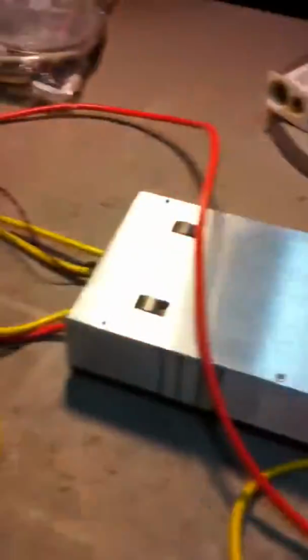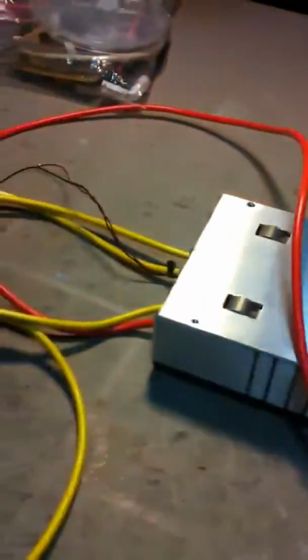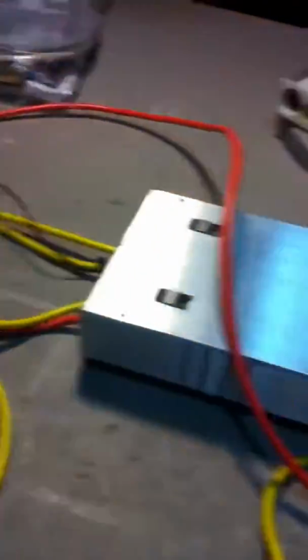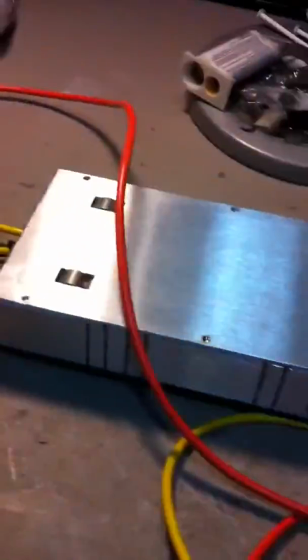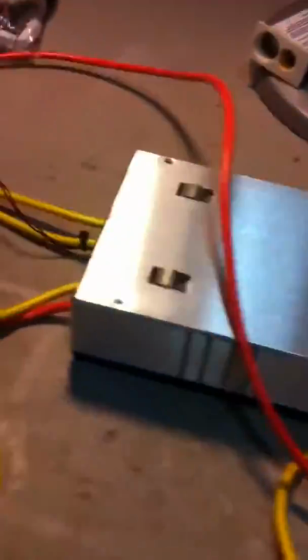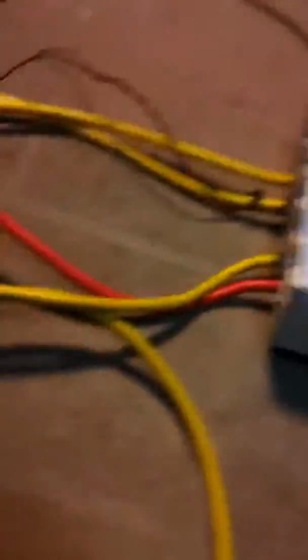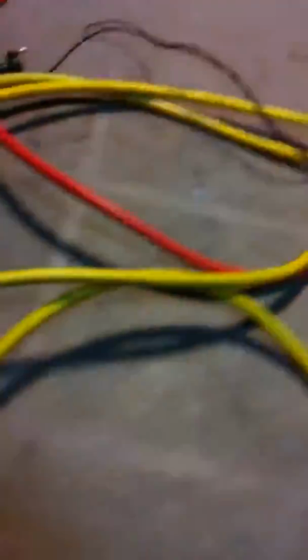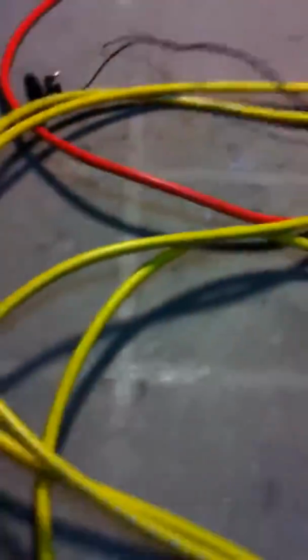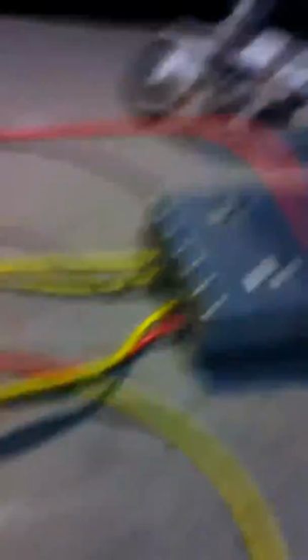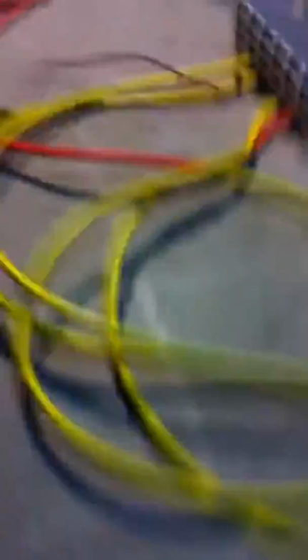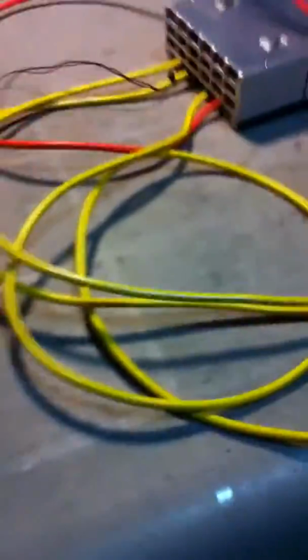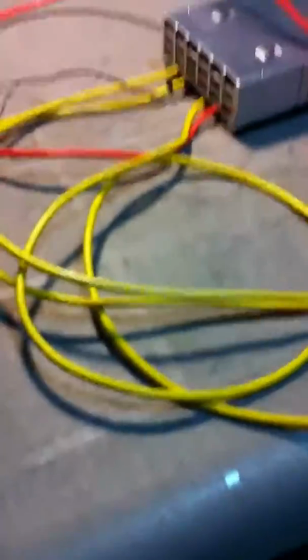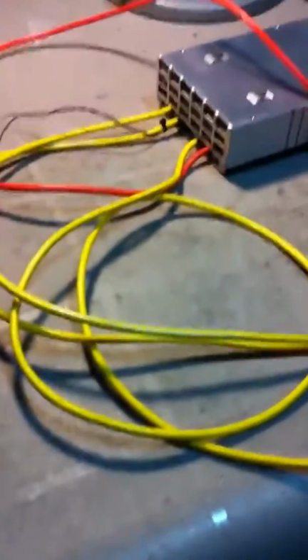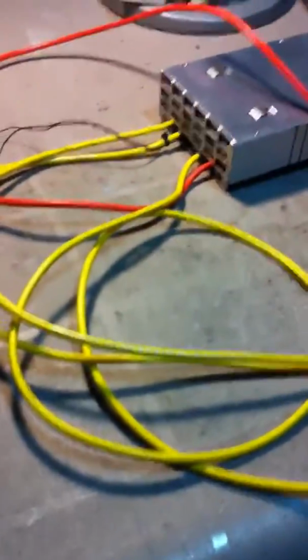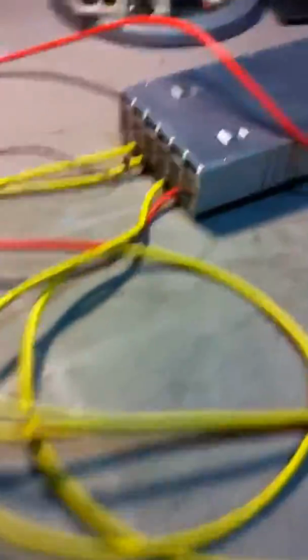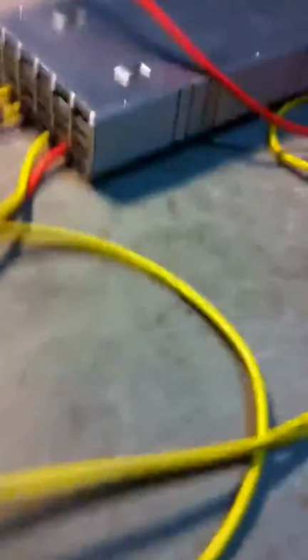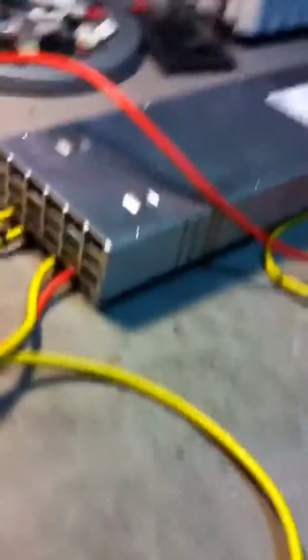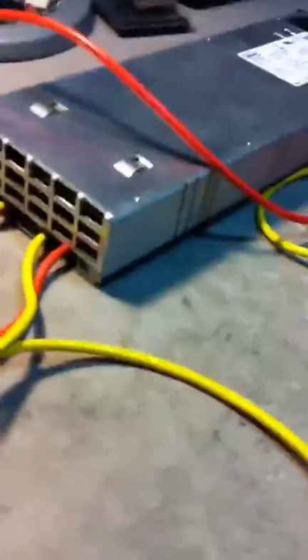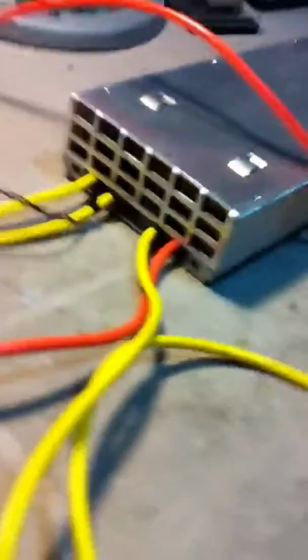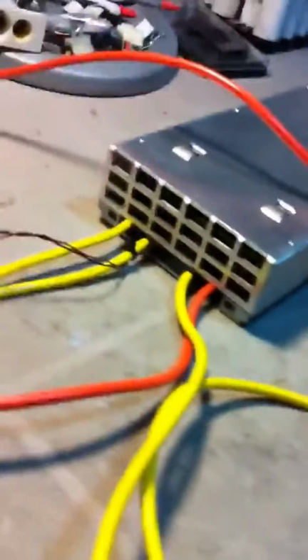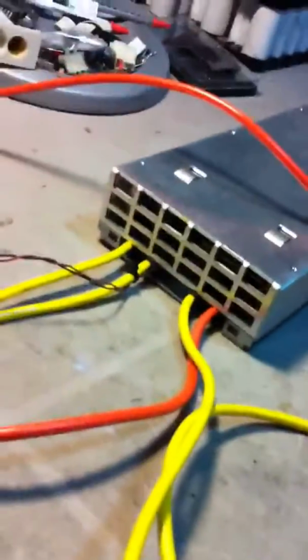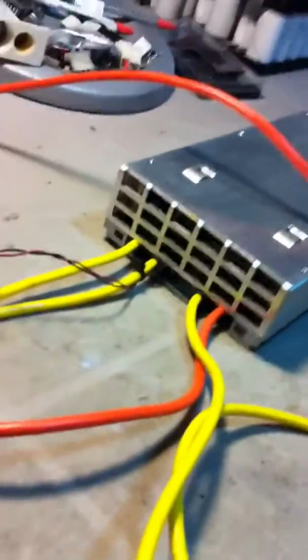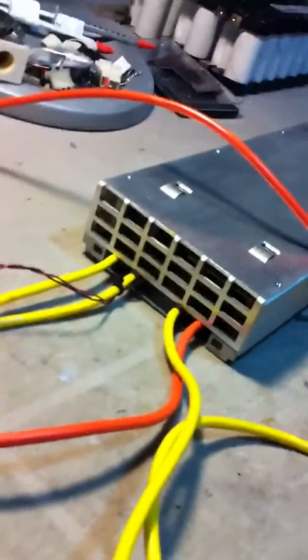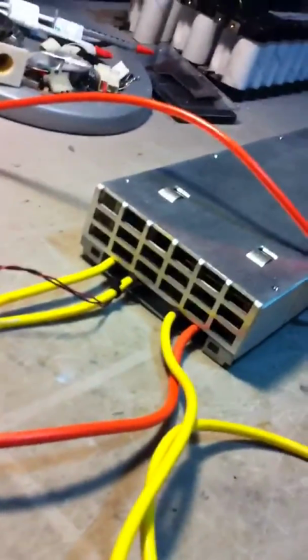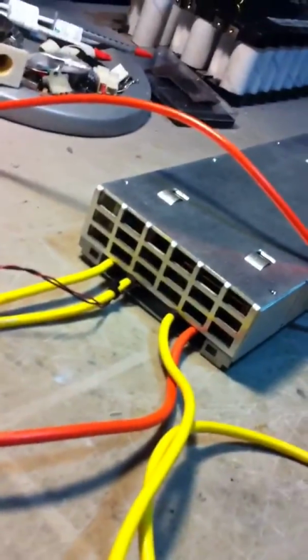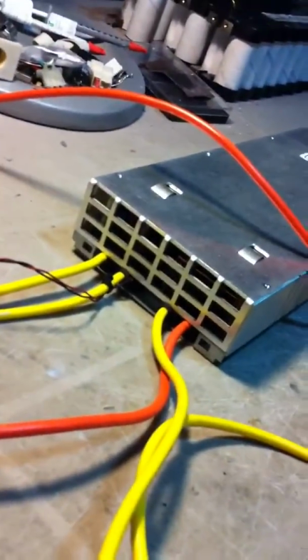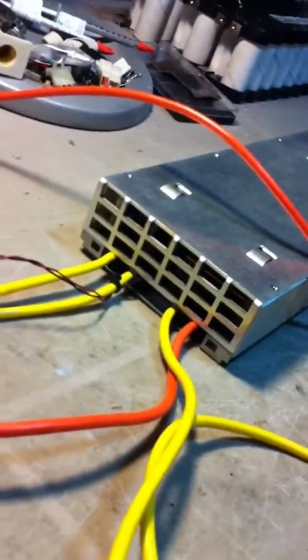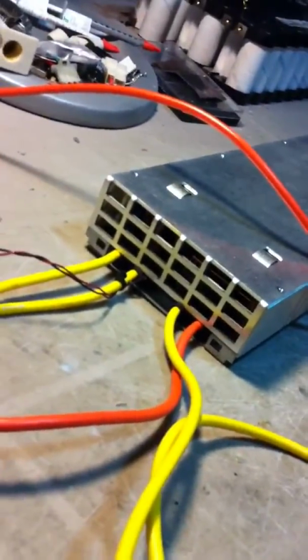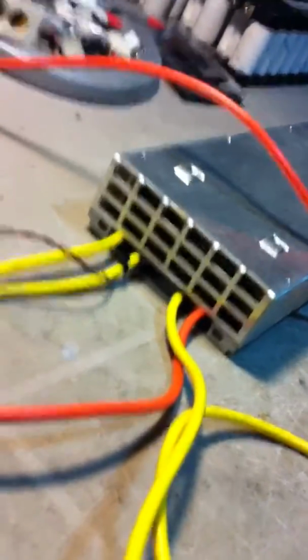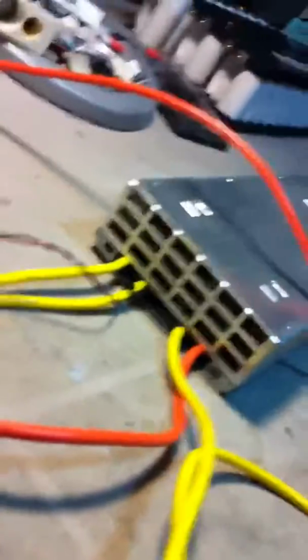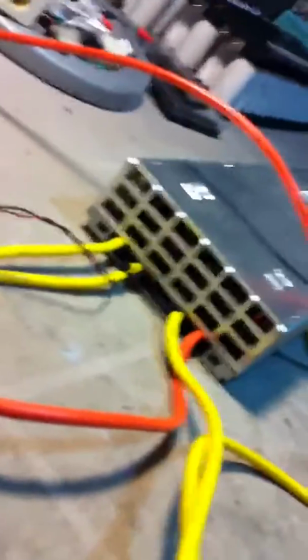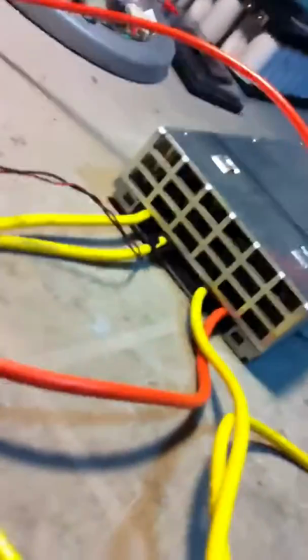It's a 40-volt charger — I modded it myself. As you can see, I ran the wires outside the back.